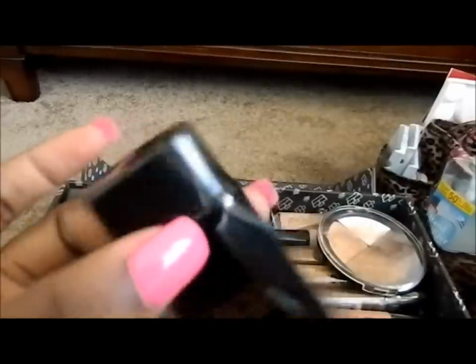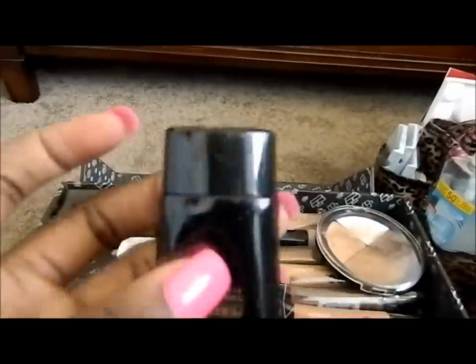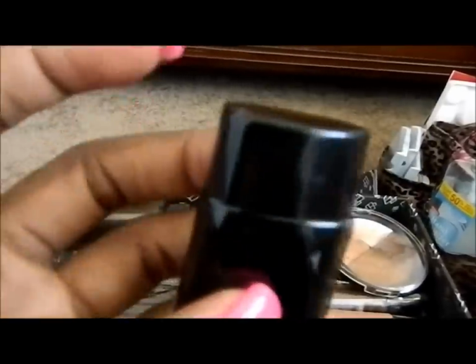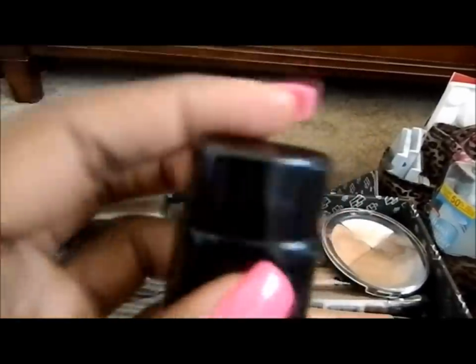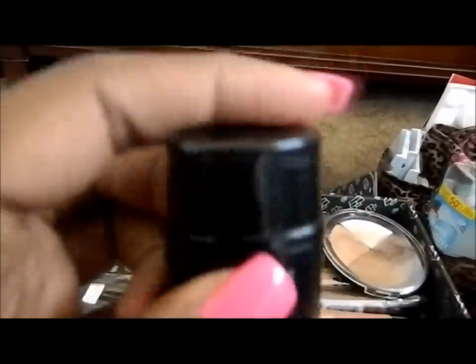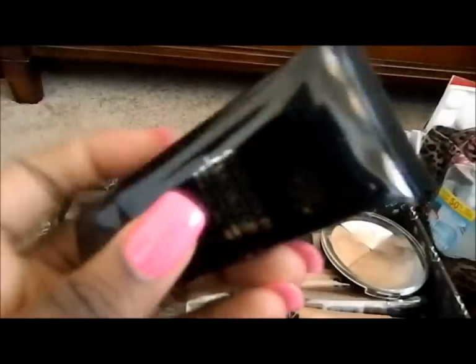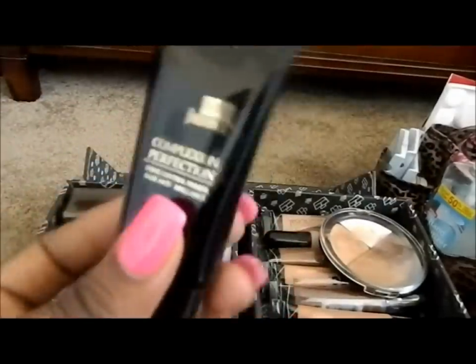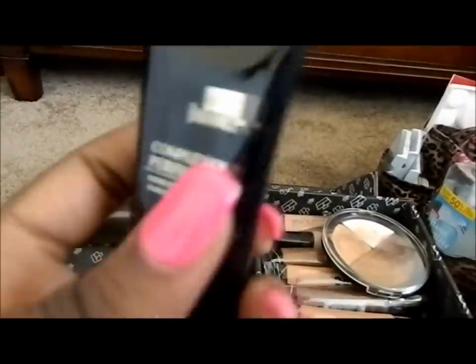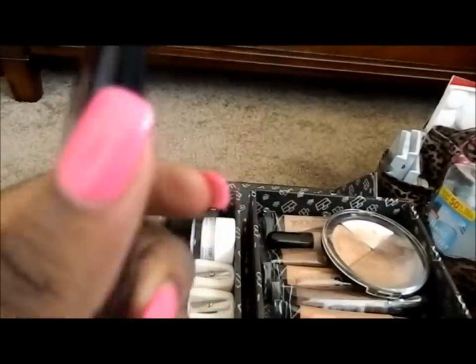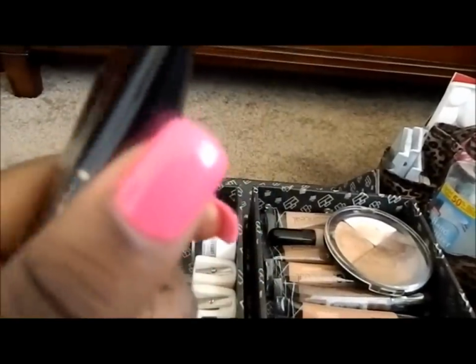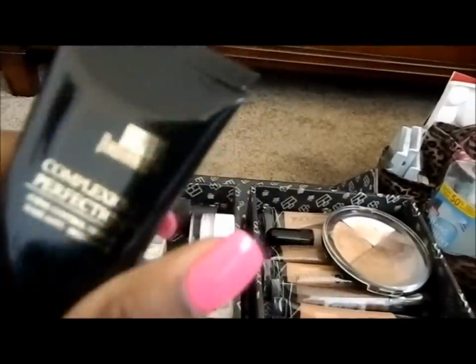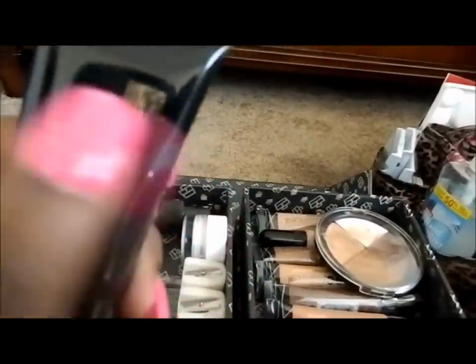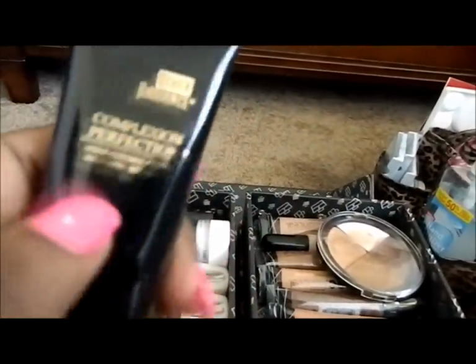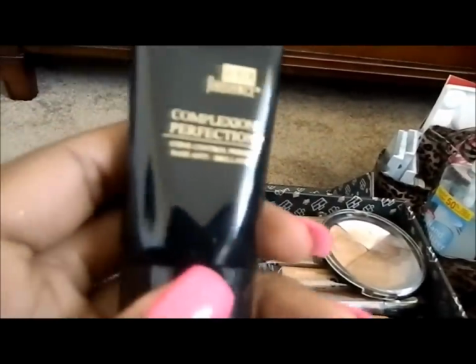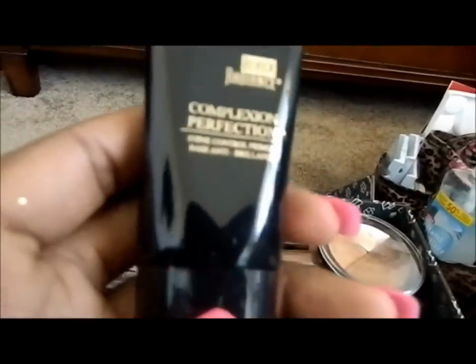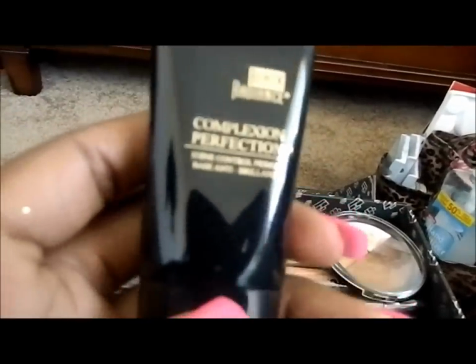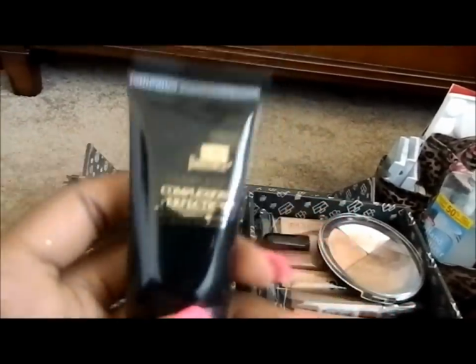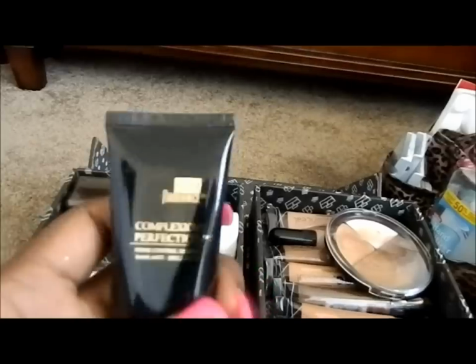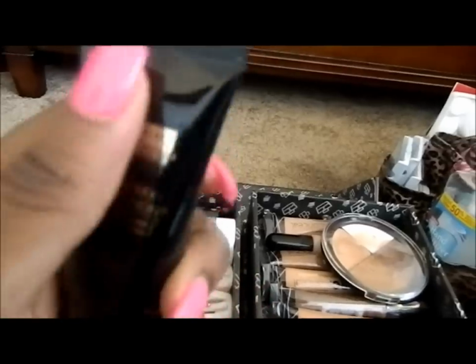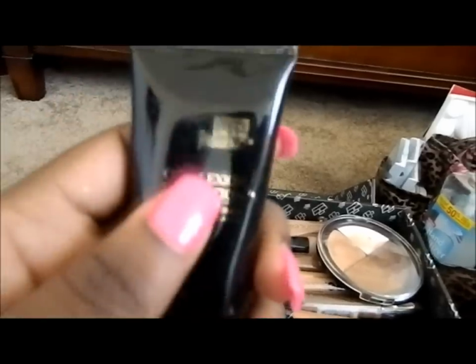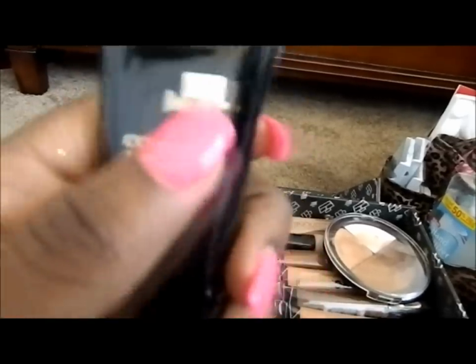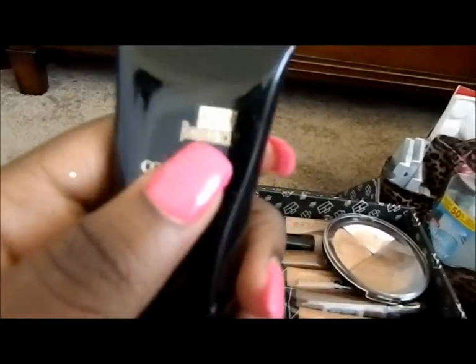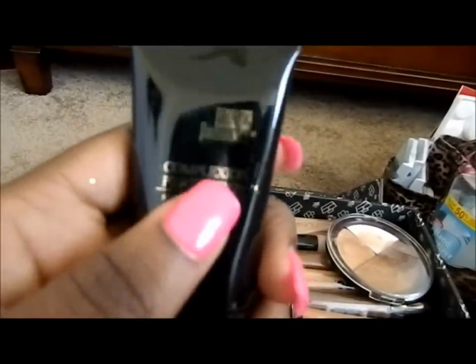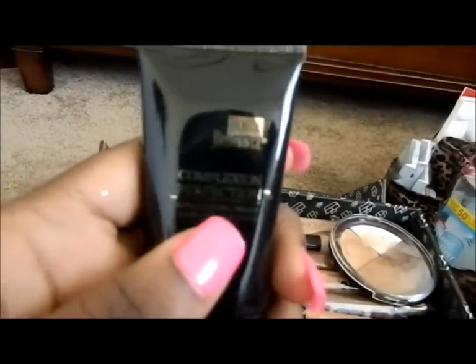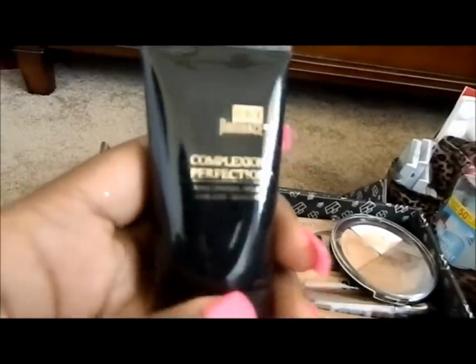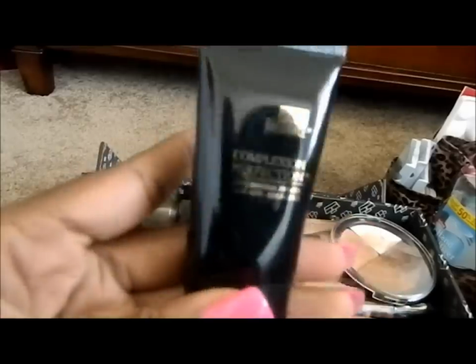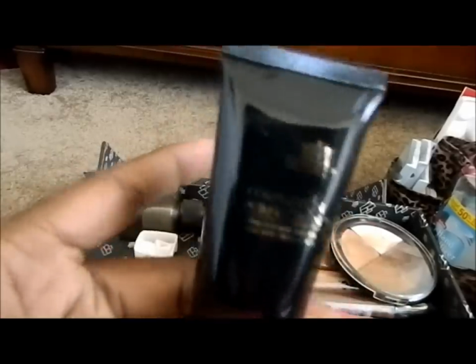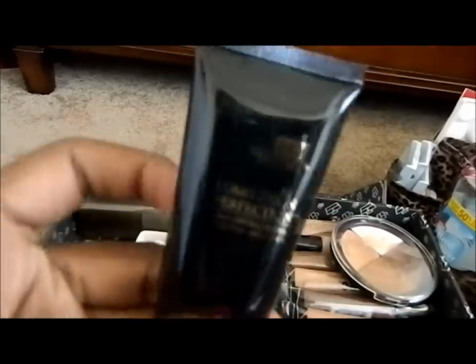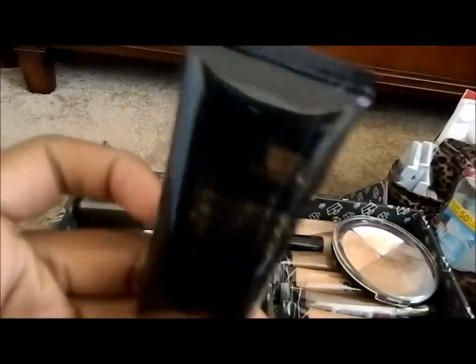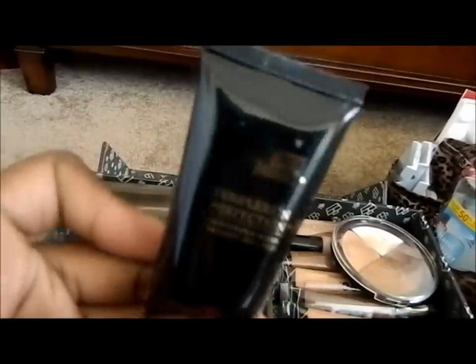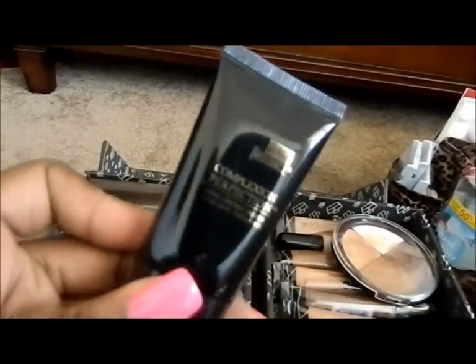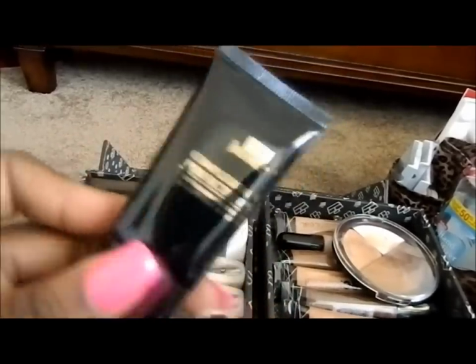I really like to use the Black Radiance Primer for my clients with dry skin because I noticed that it's more of a silicone base and it's not oil-free, so it does make oil very apparent on the skin. I like to use this specifically for clients who have dry skin.